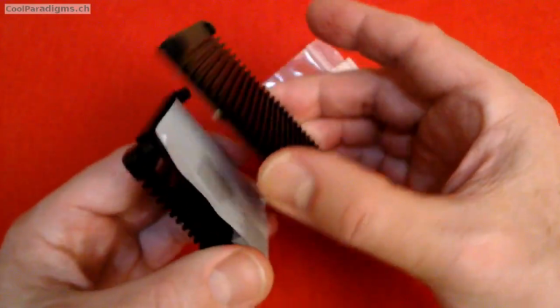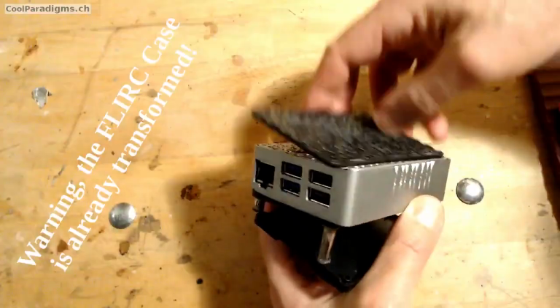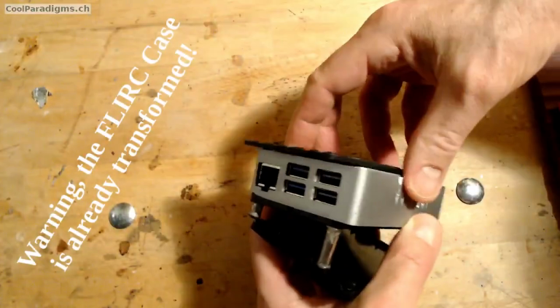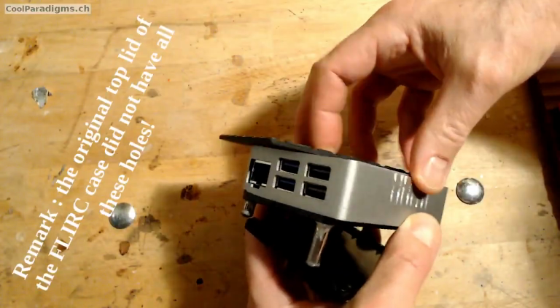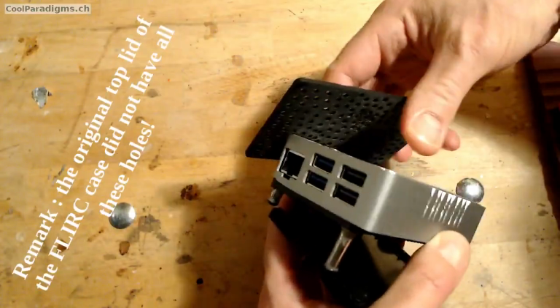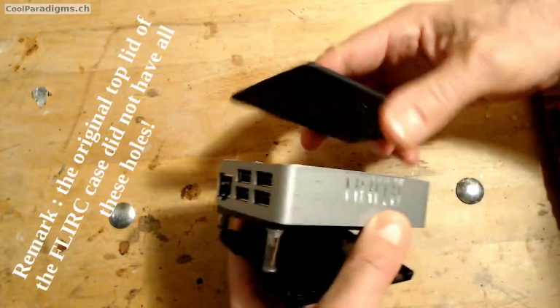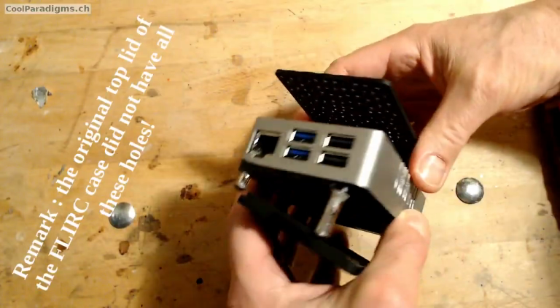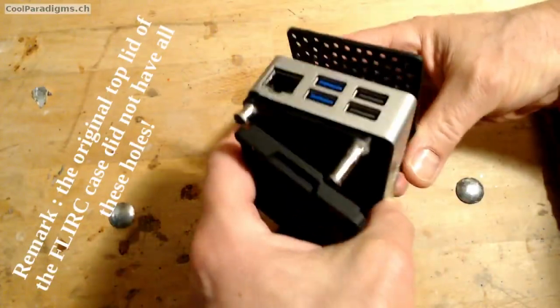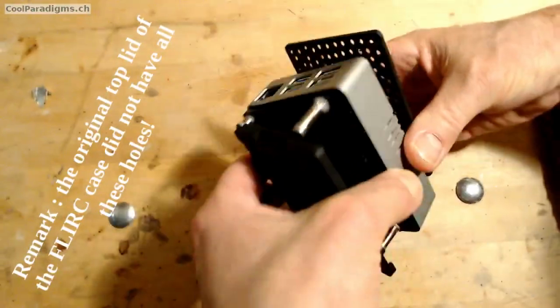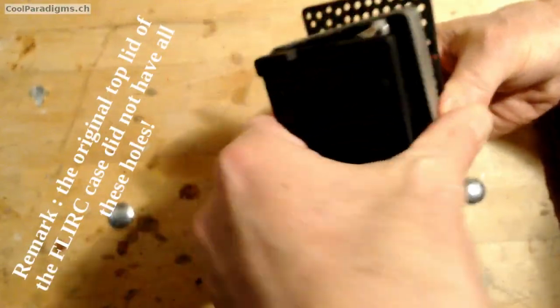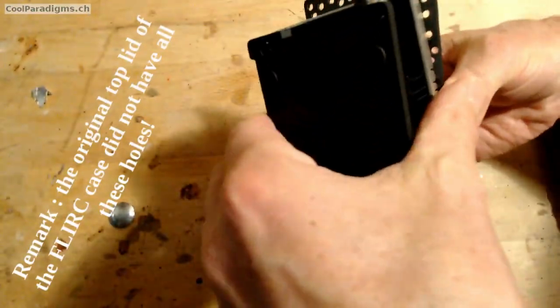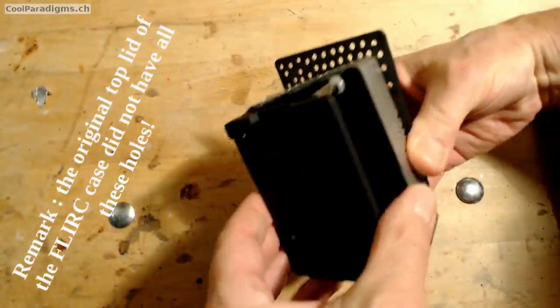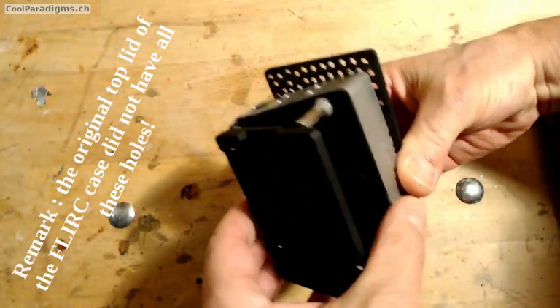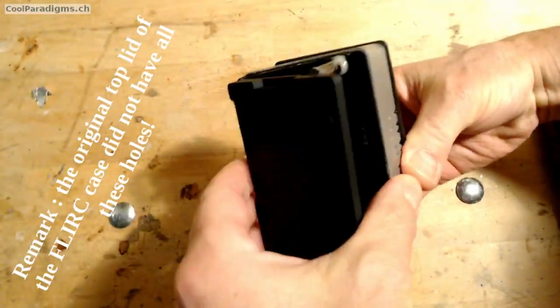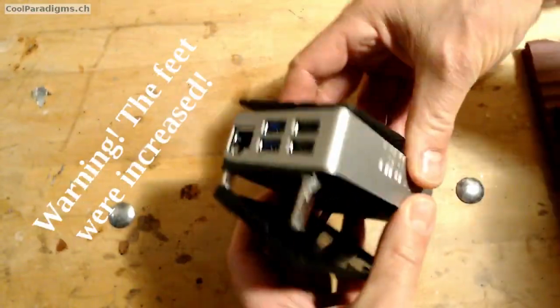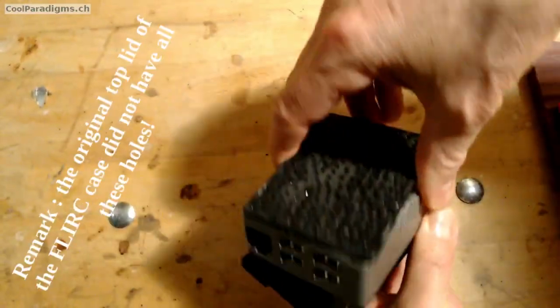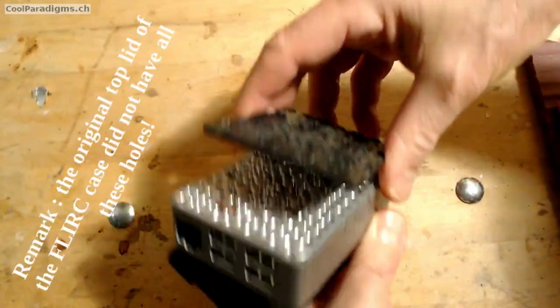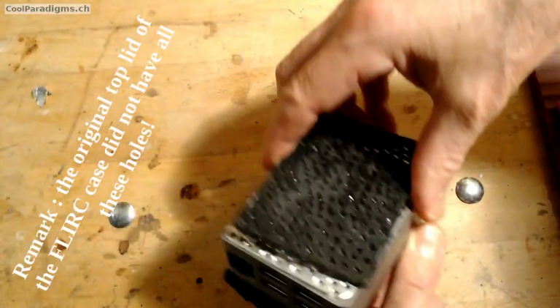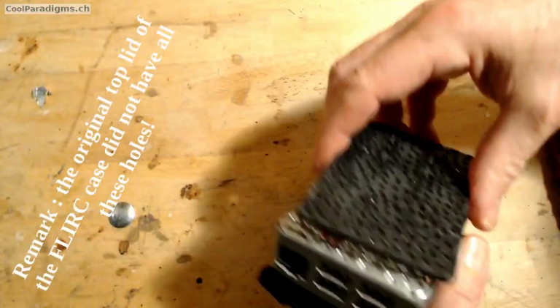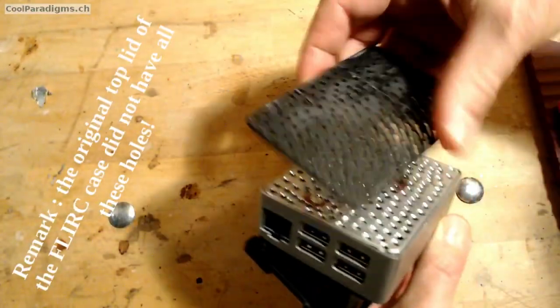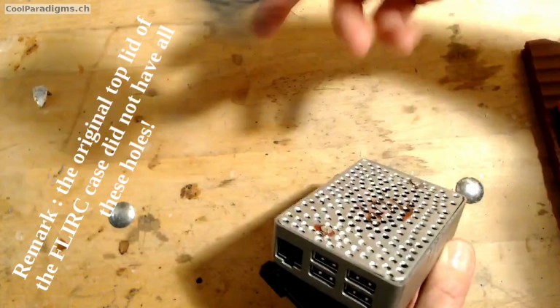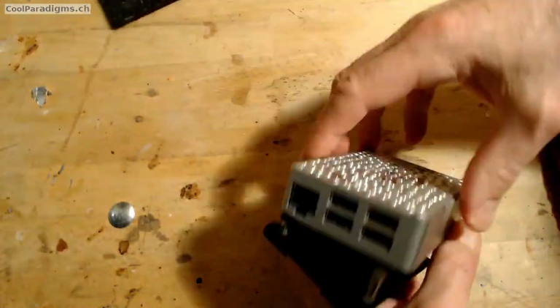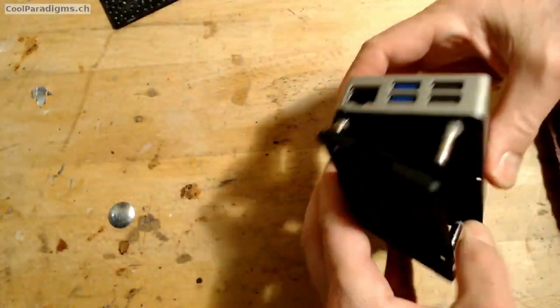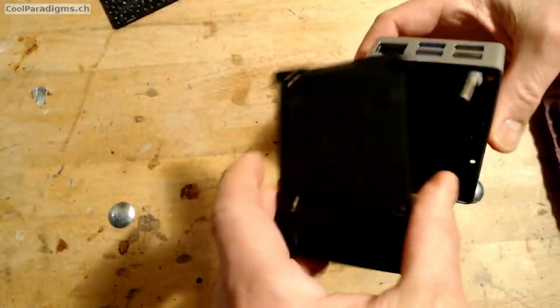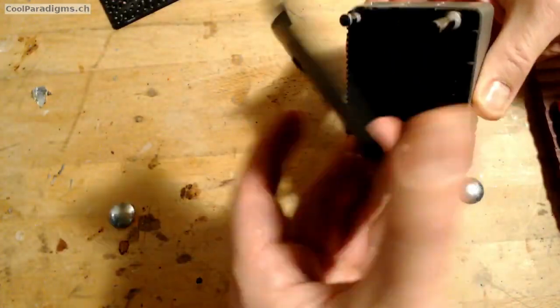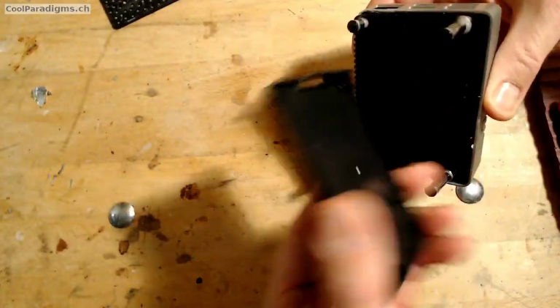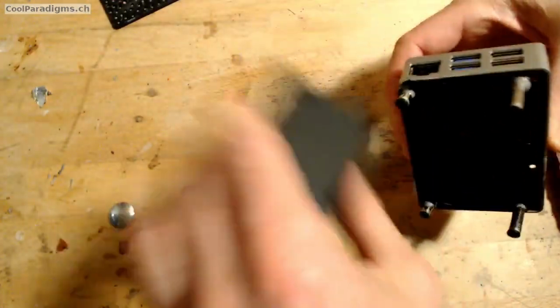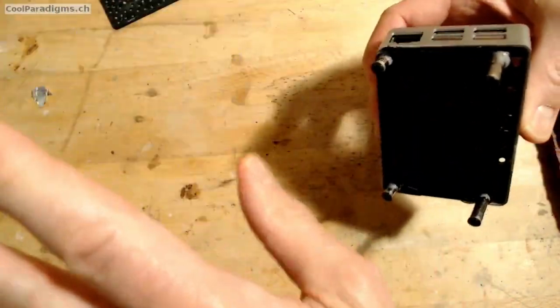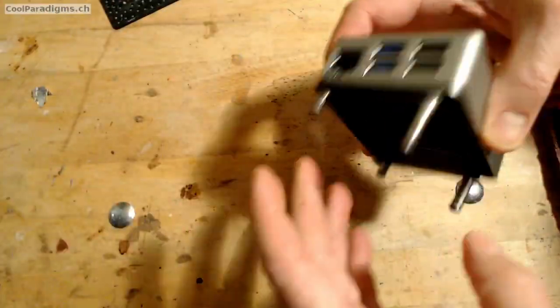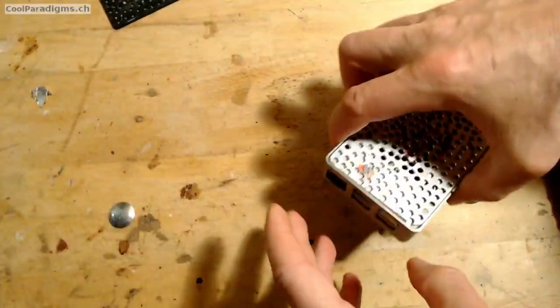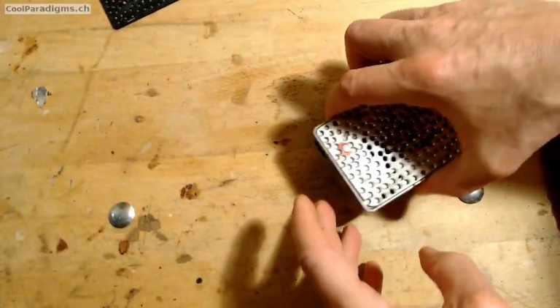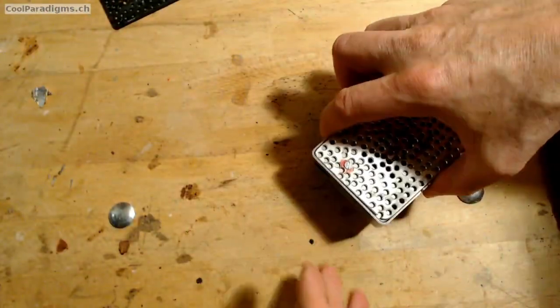Step 1. Unclip the top plastic sheet from the FLIRK case. The other plastic sheet is the already separated base we don't need.